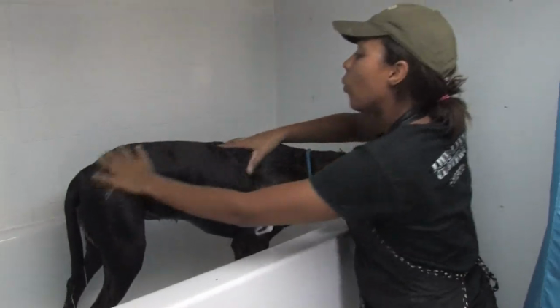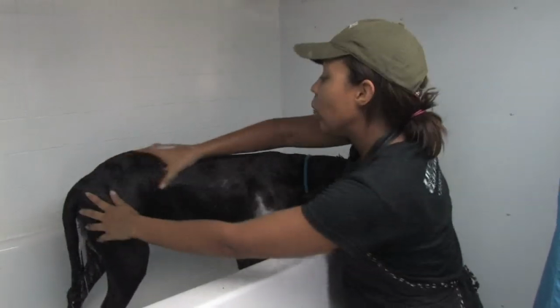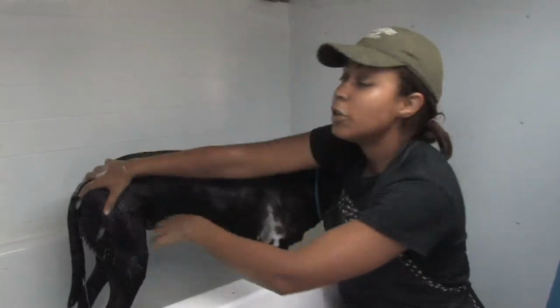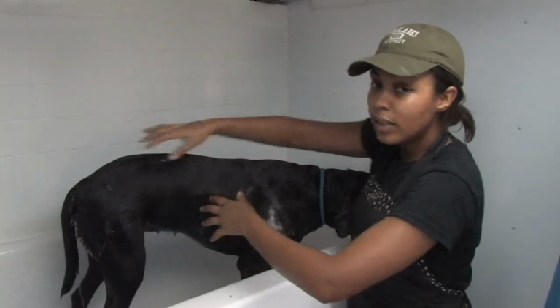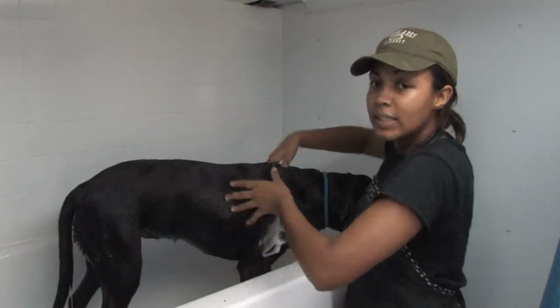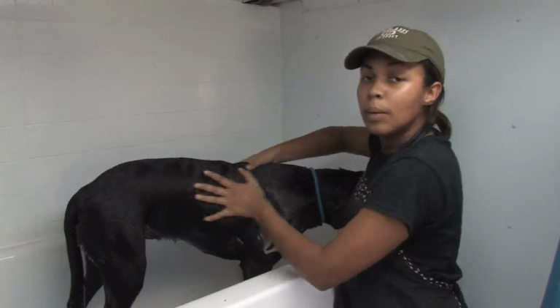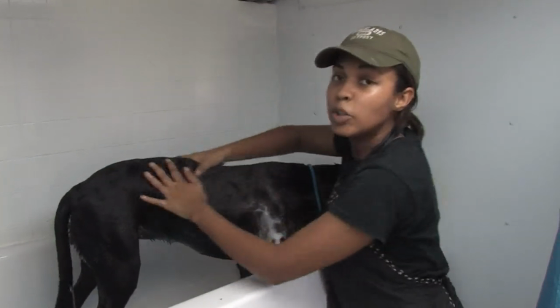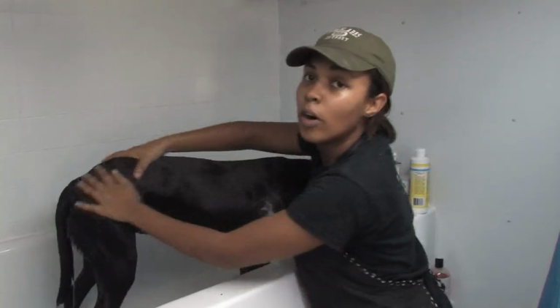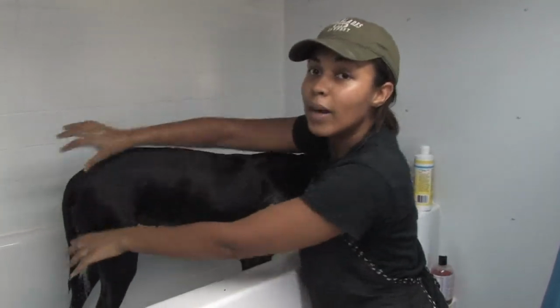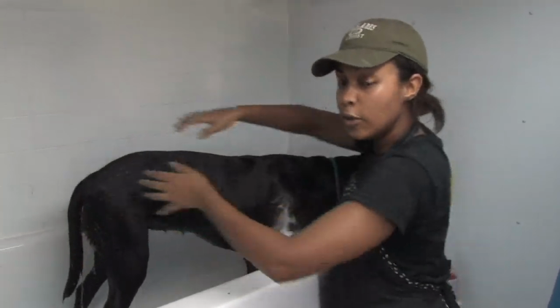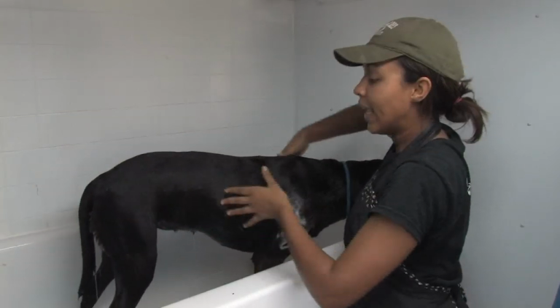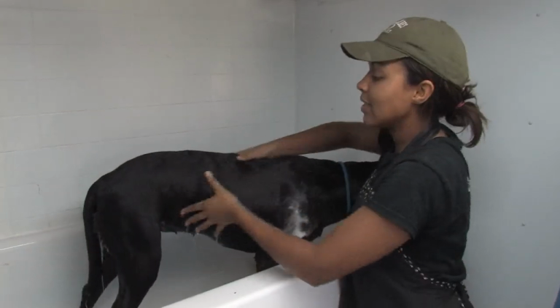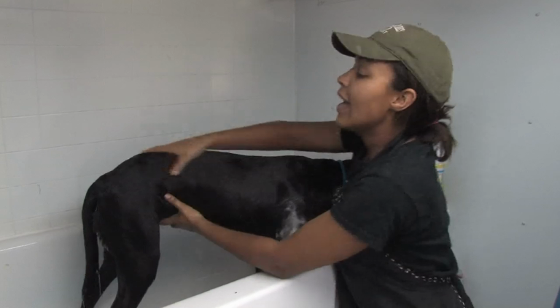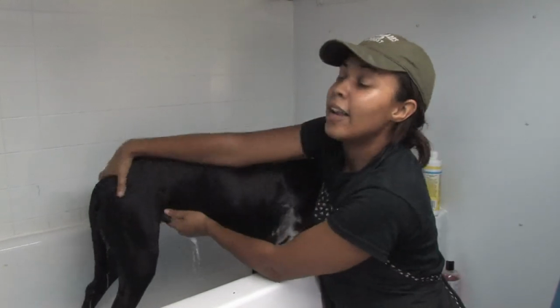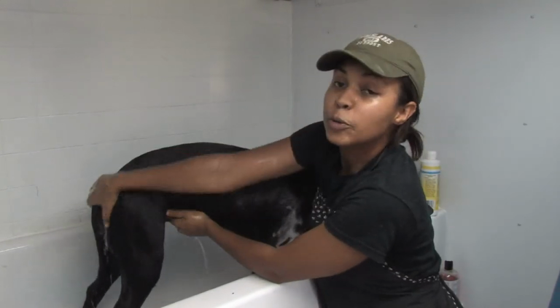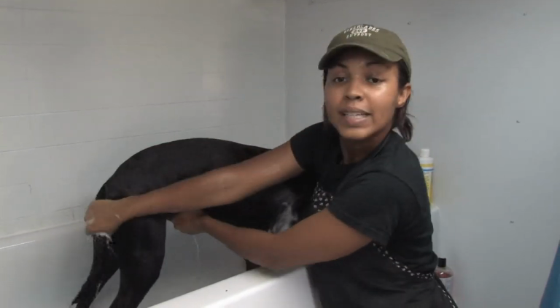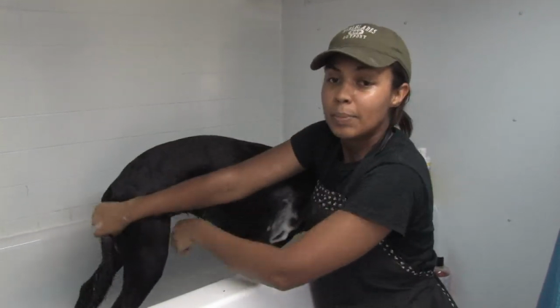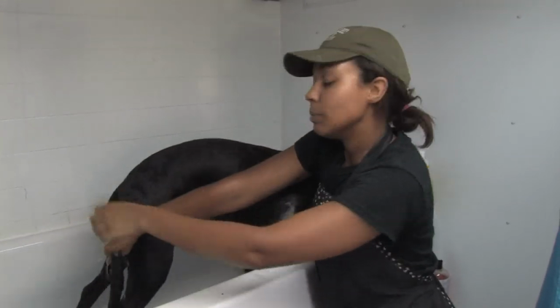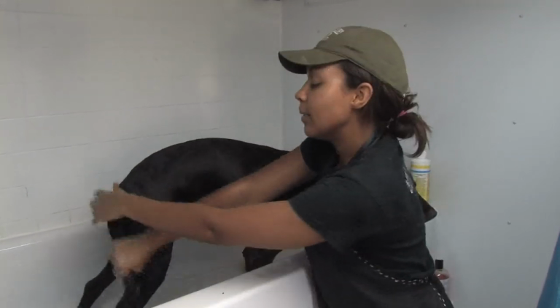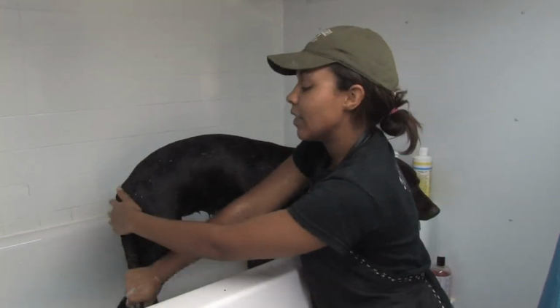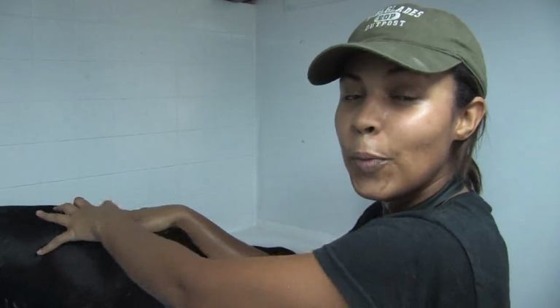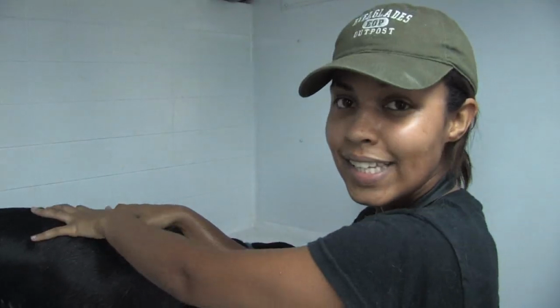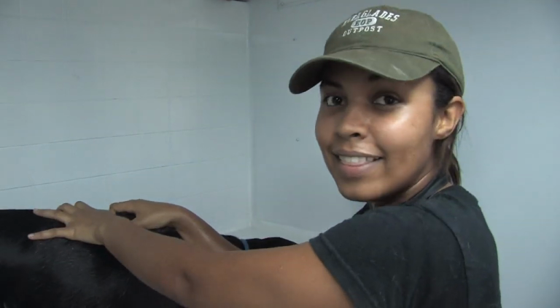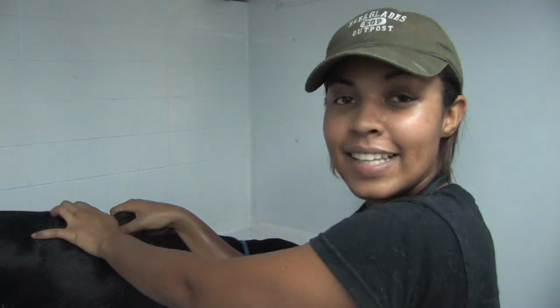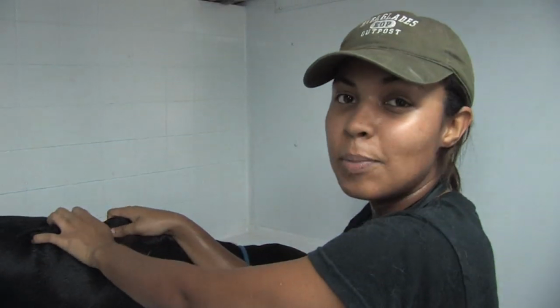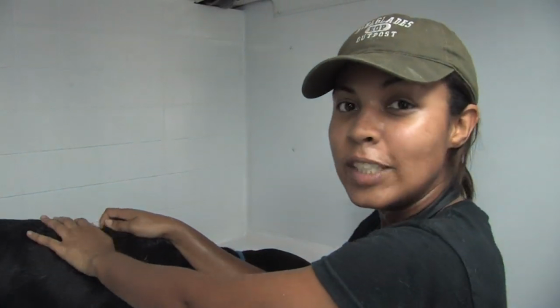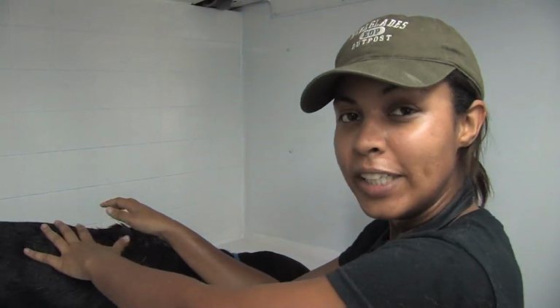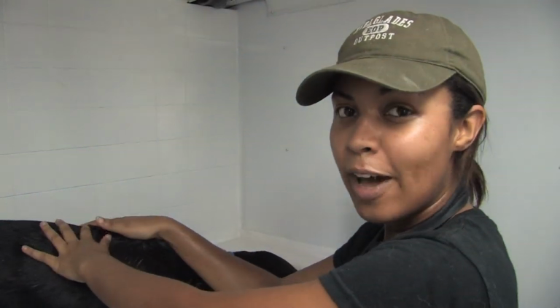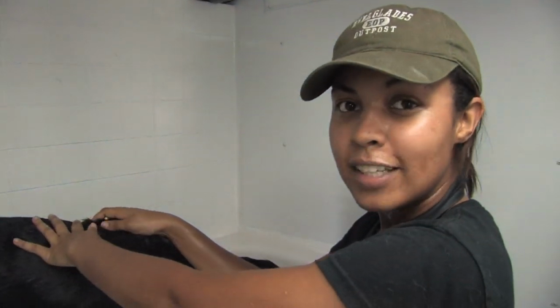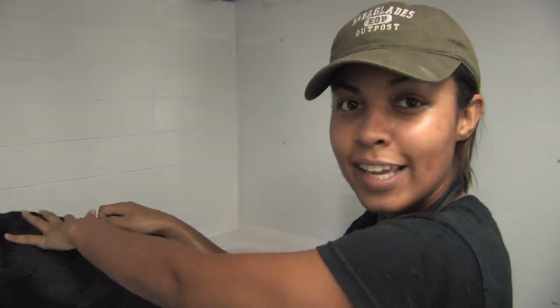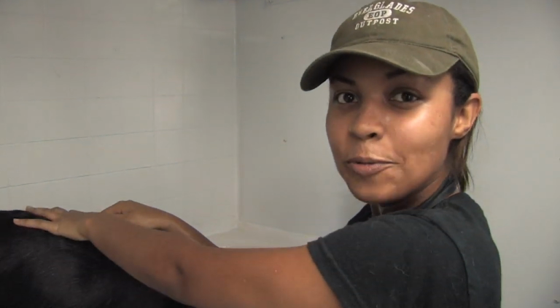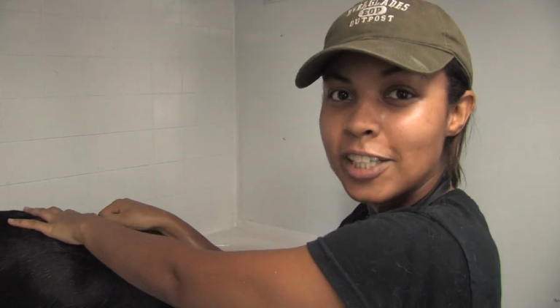Once you're done rinsing, push the water out with your hands and your grooming has been completed. Once again, this has been Victoria Calvin. Thank you for watching.